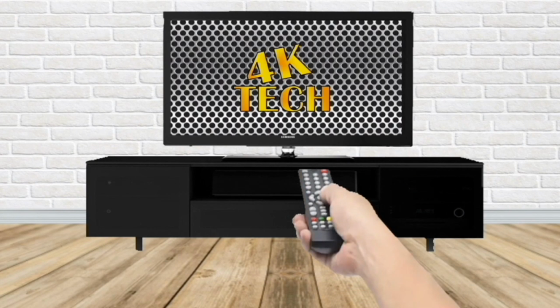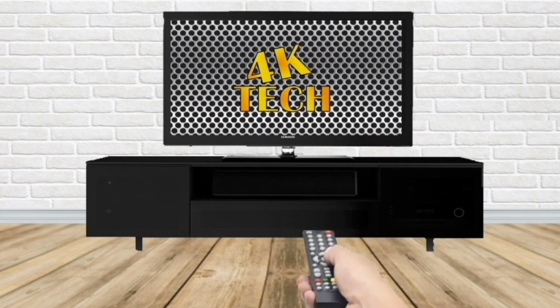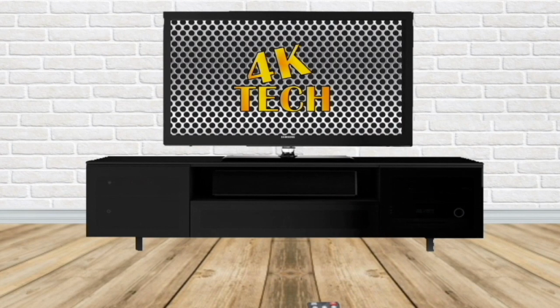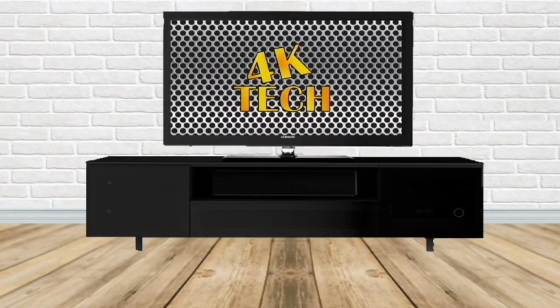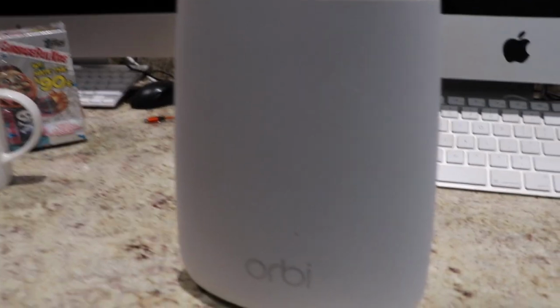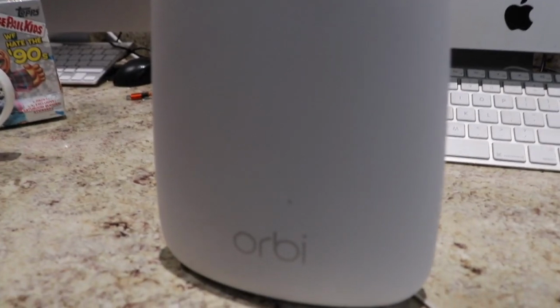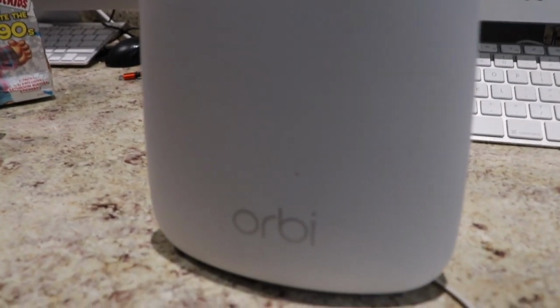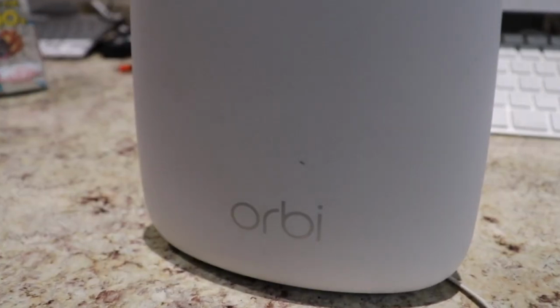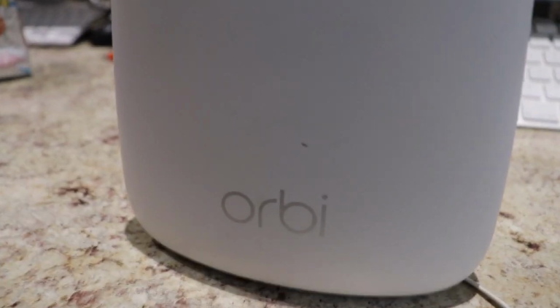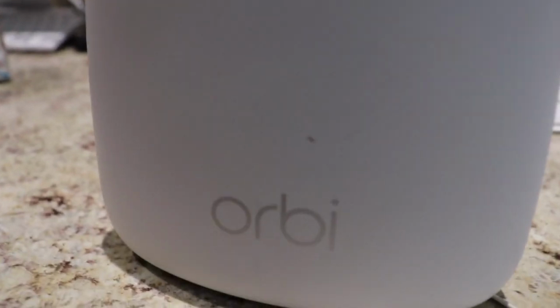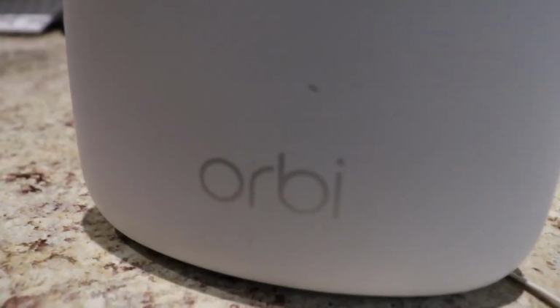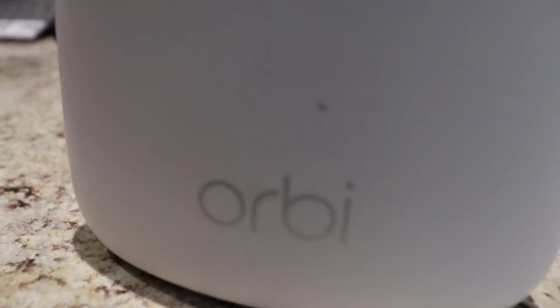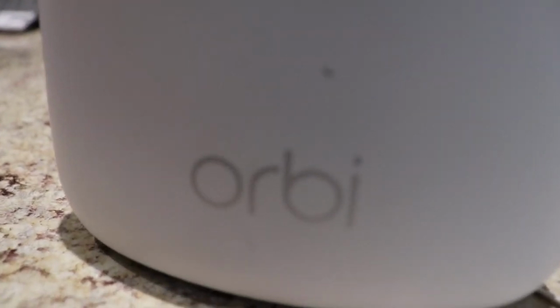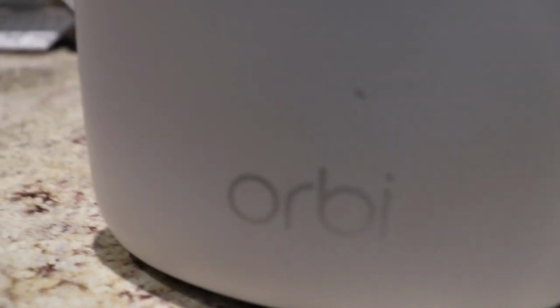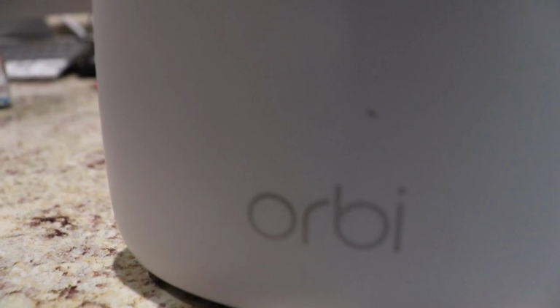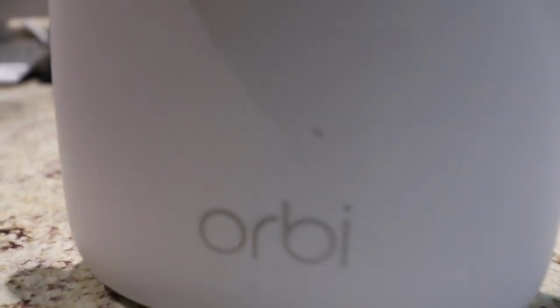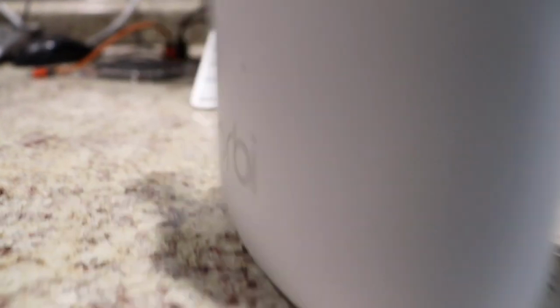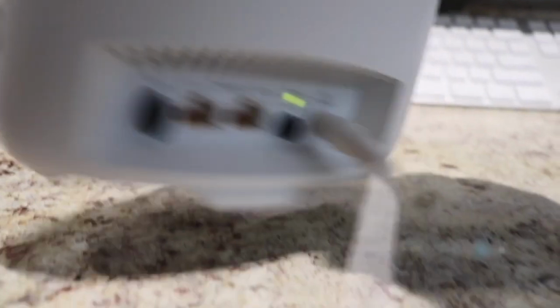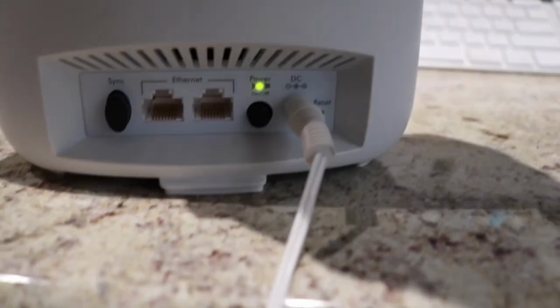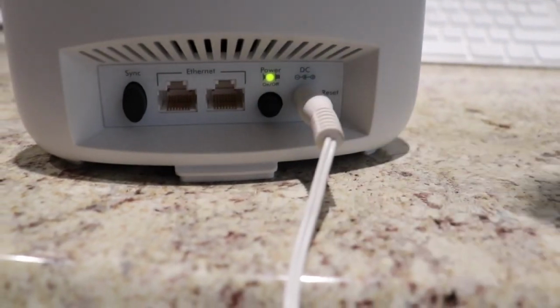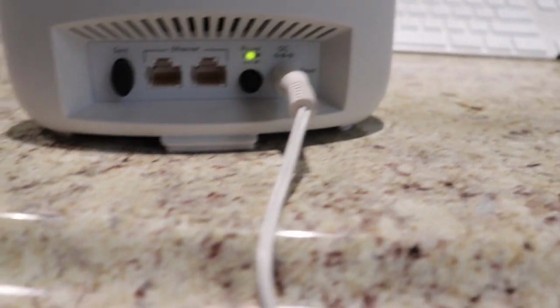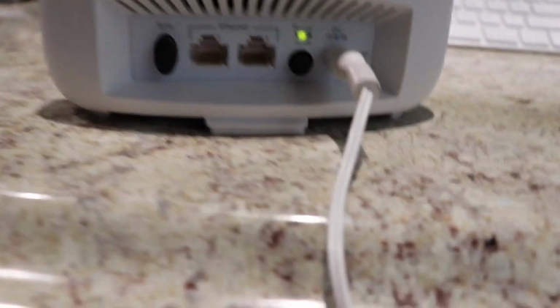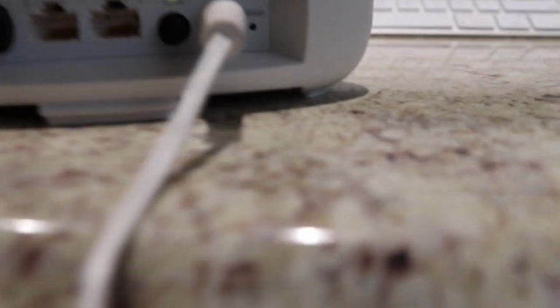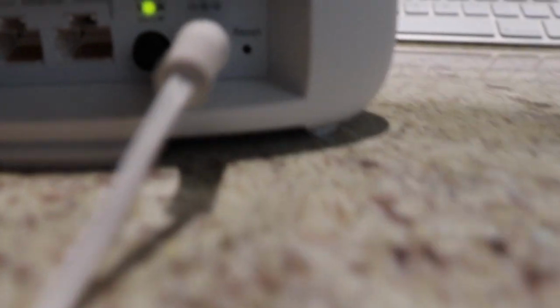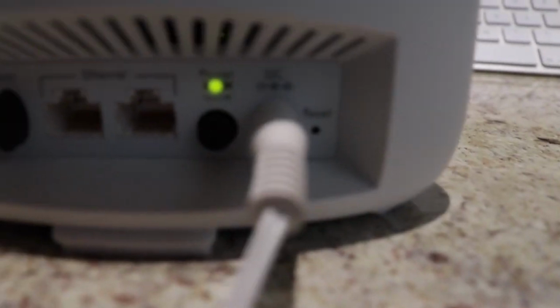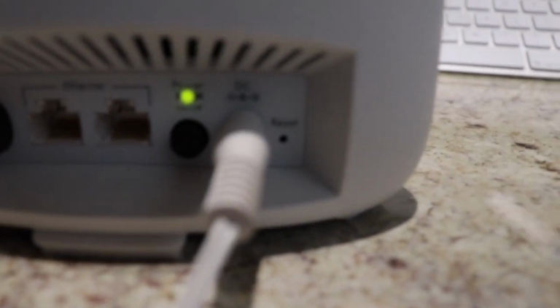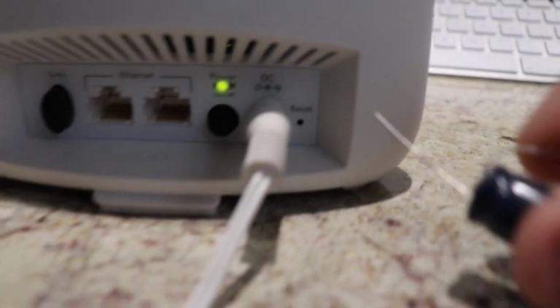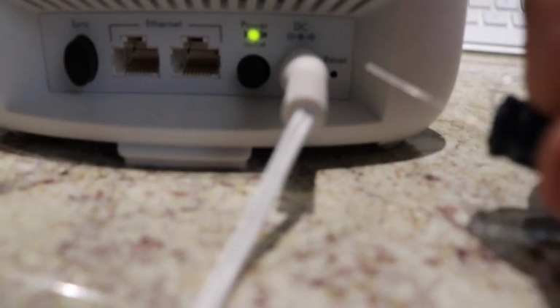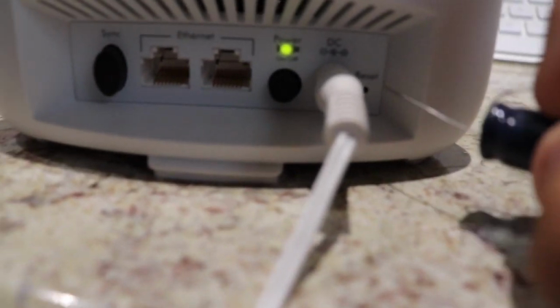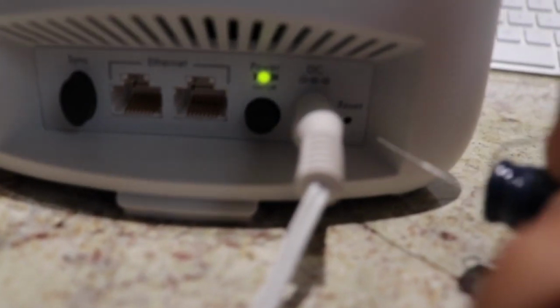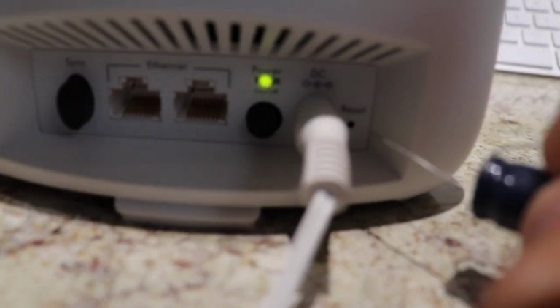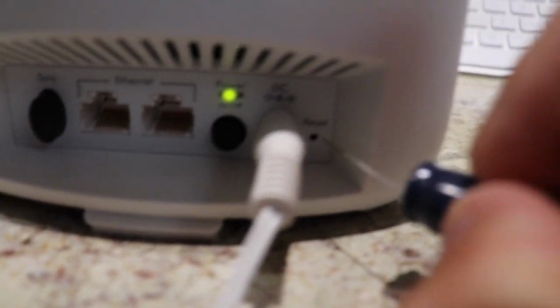Welcome back to 4K Tech. On this video I'm going to show you how to factory reset the Orbeez. What you want to do is turn it around and there's a small button all the way over to here that says reset.